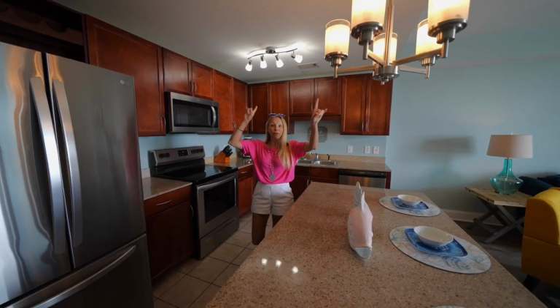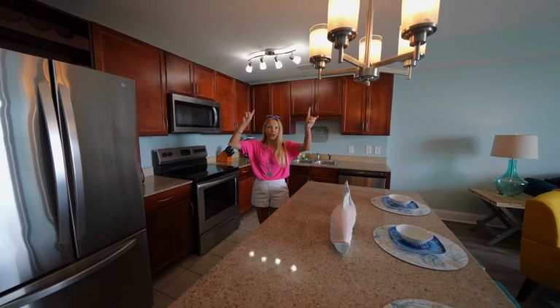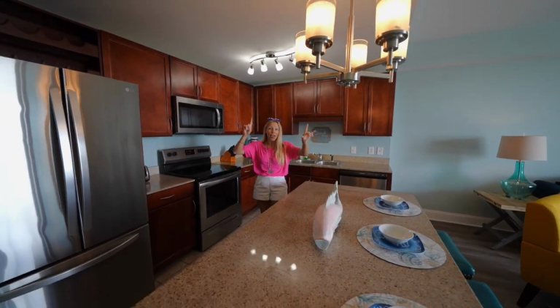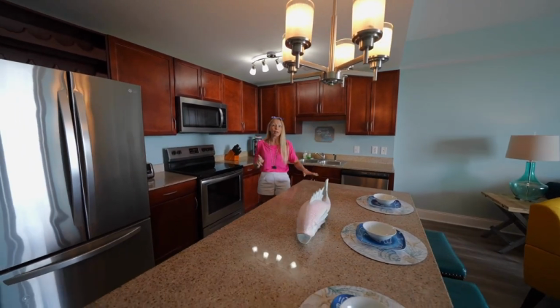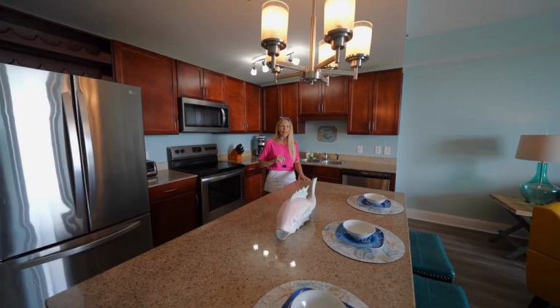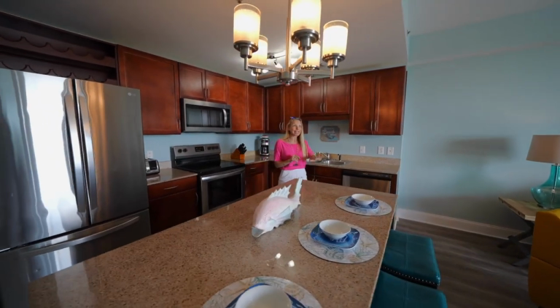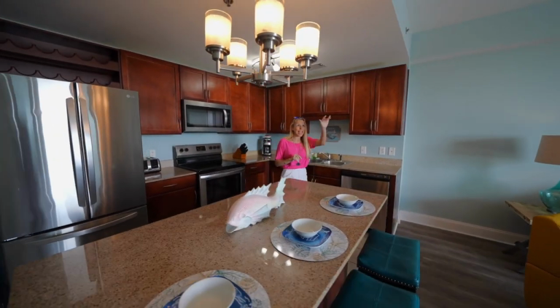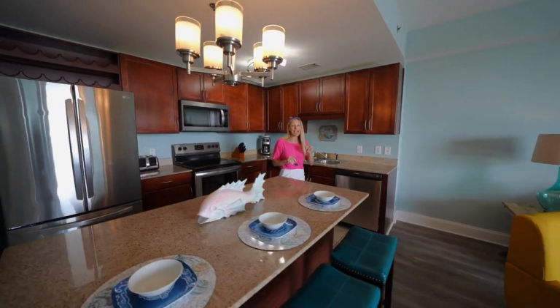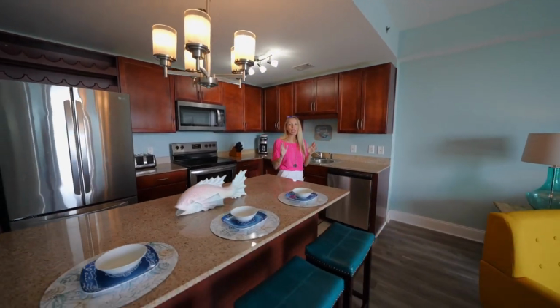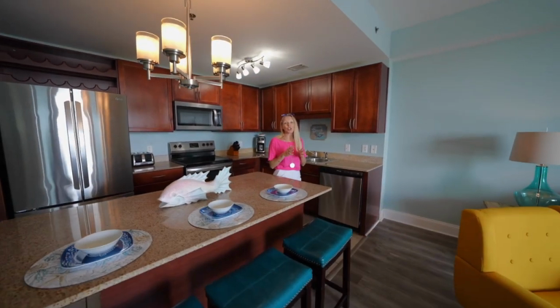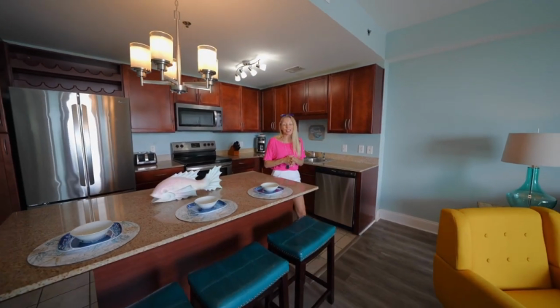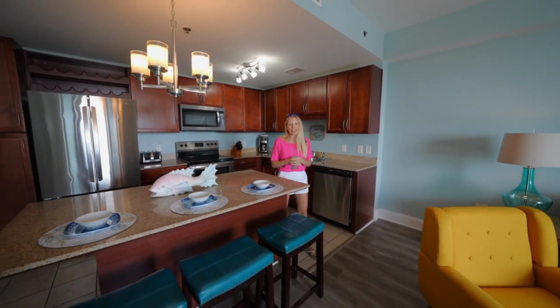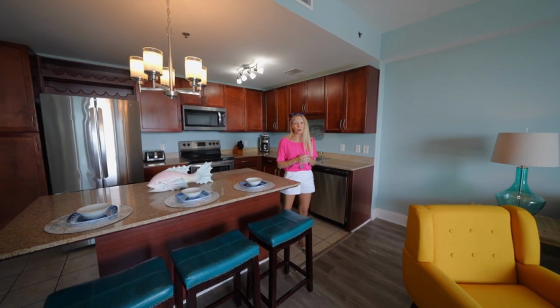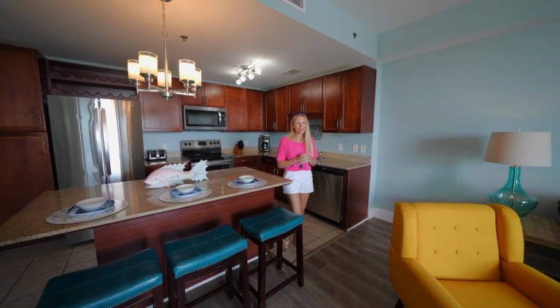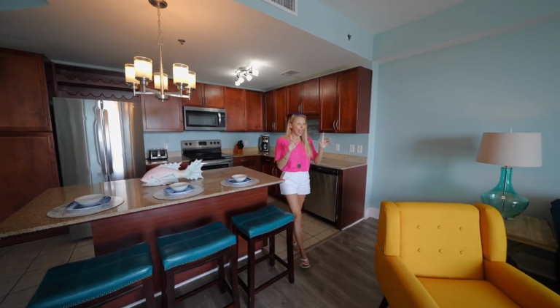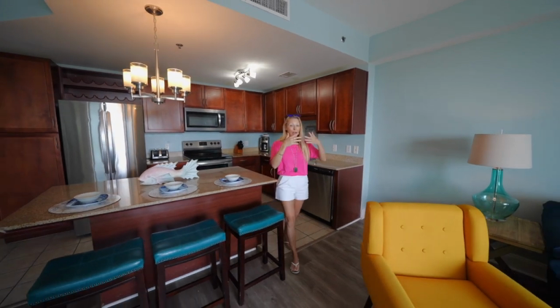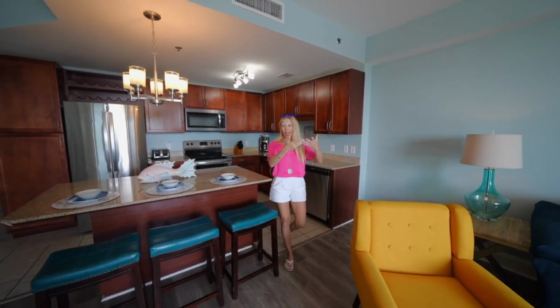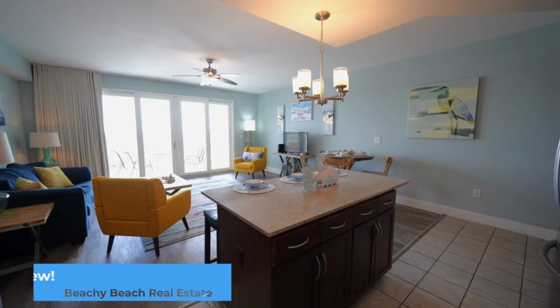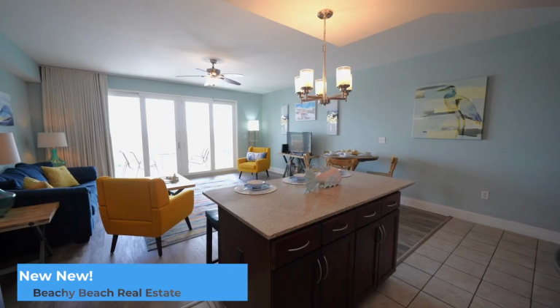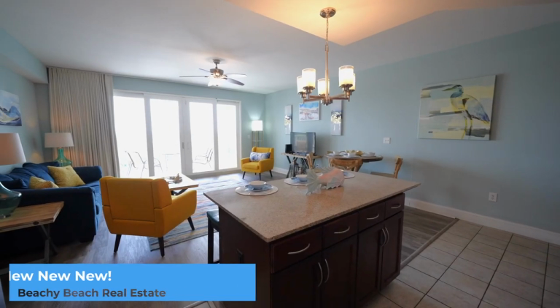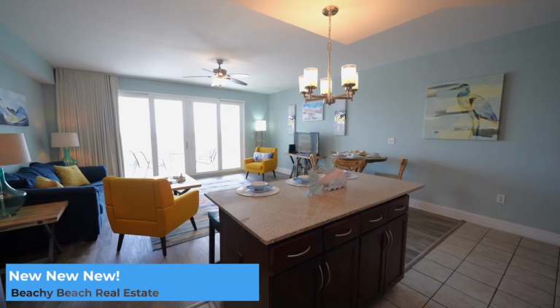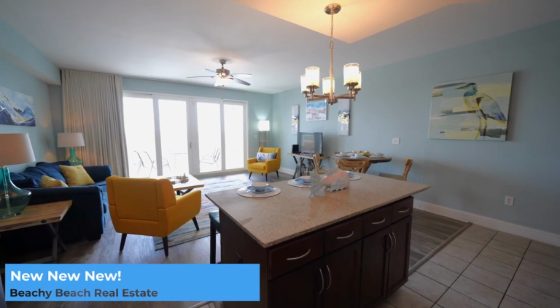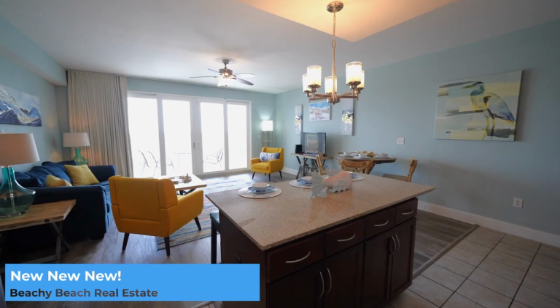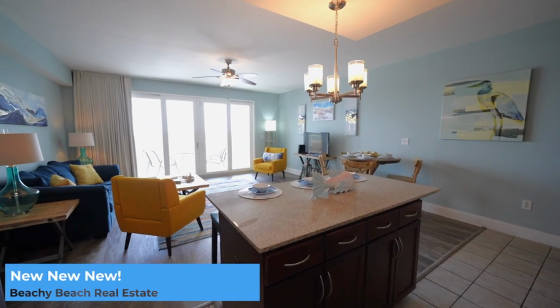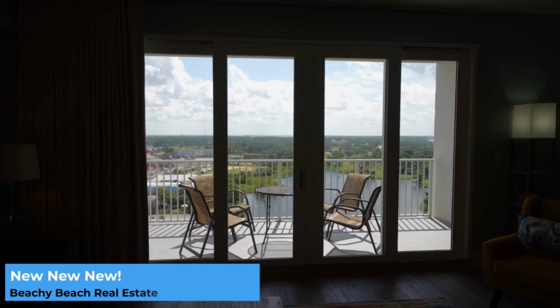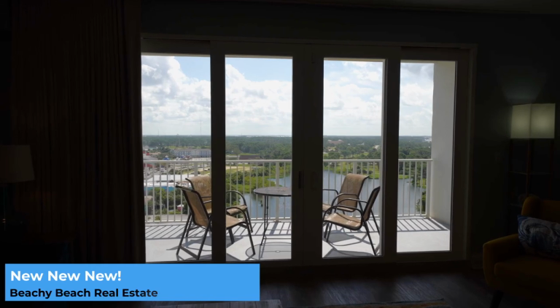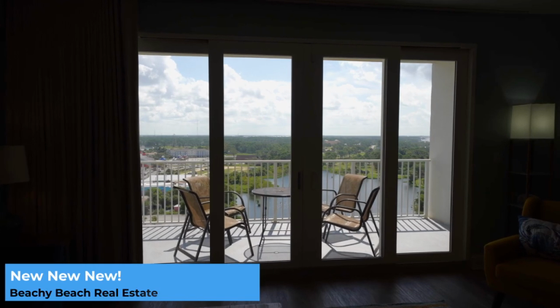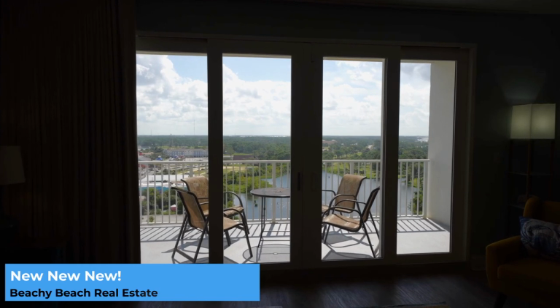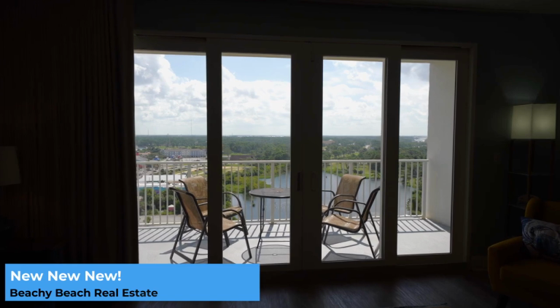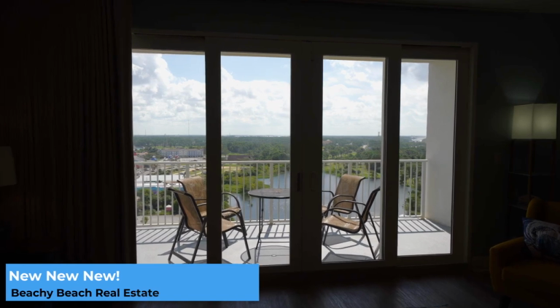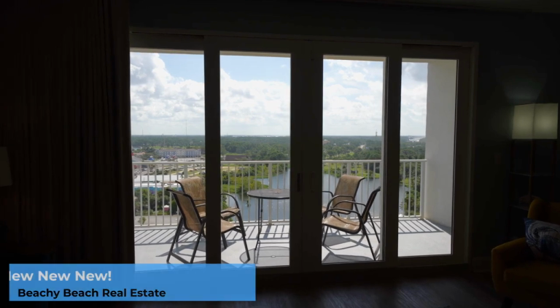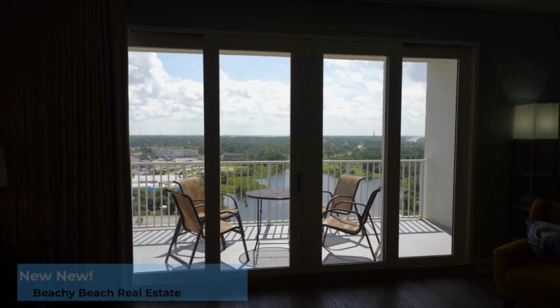The fixtures have been replaced and added just in the last few weeks, as well as the furniture is brand new — not just a year old but brand new.